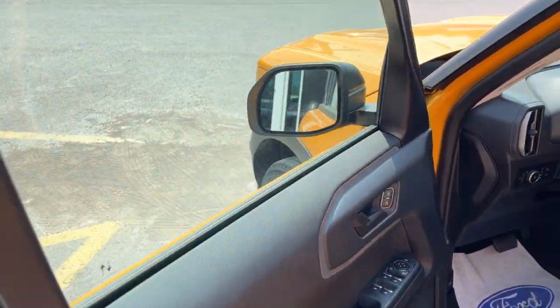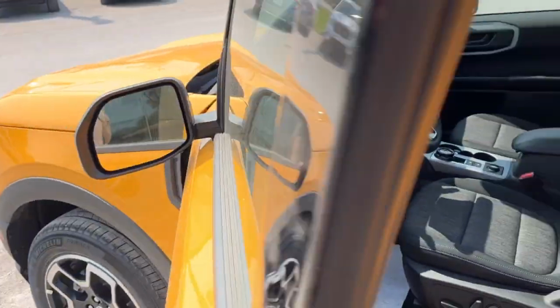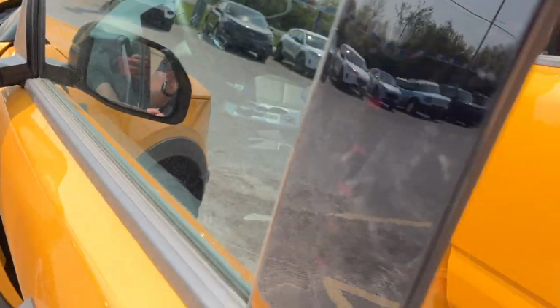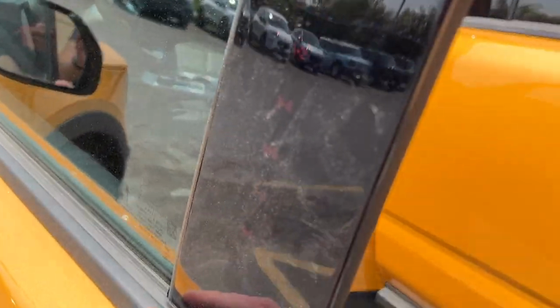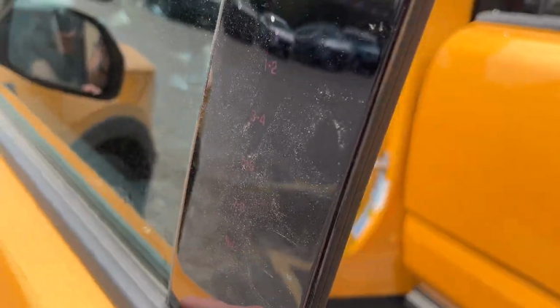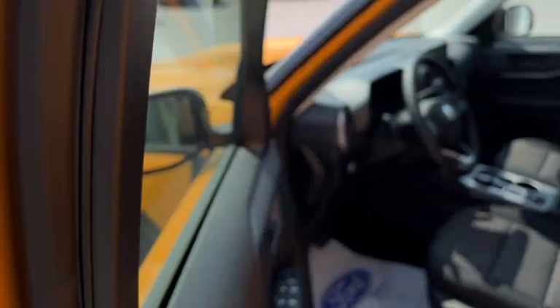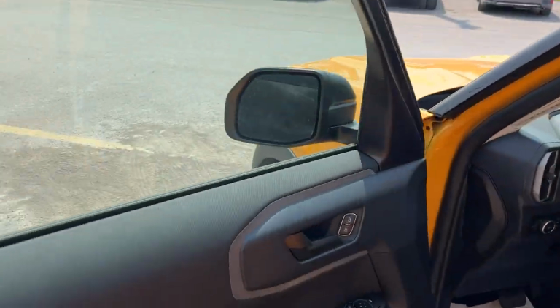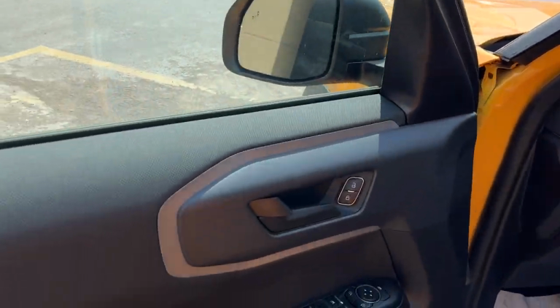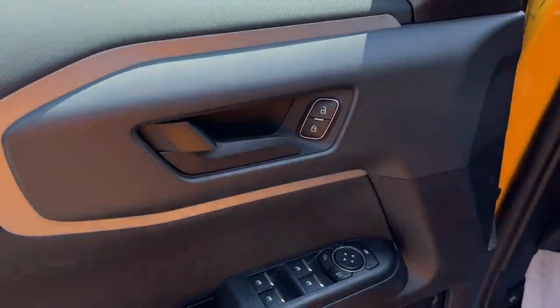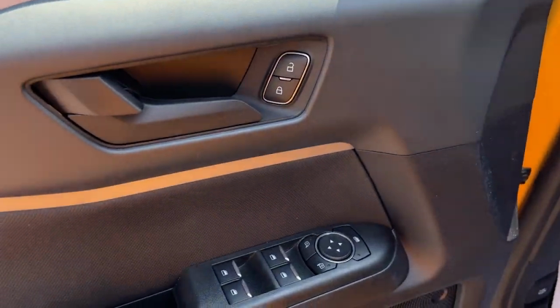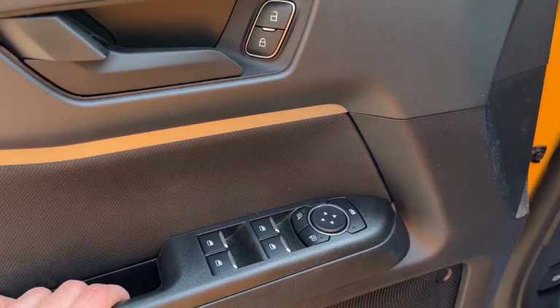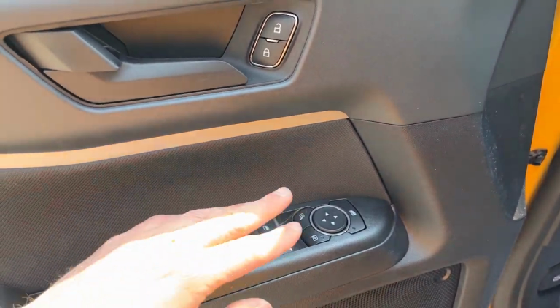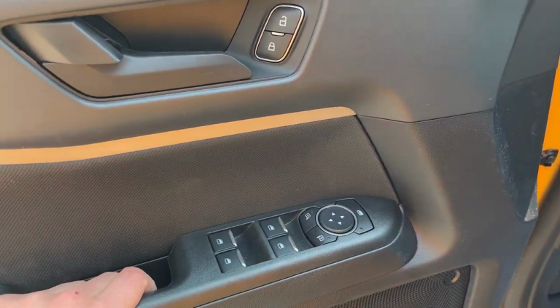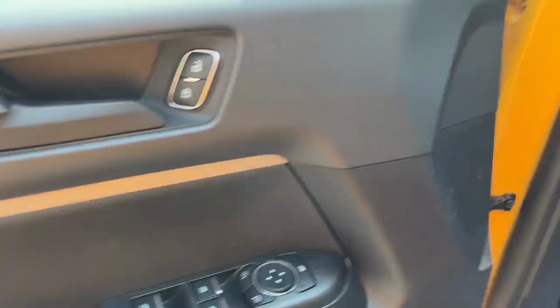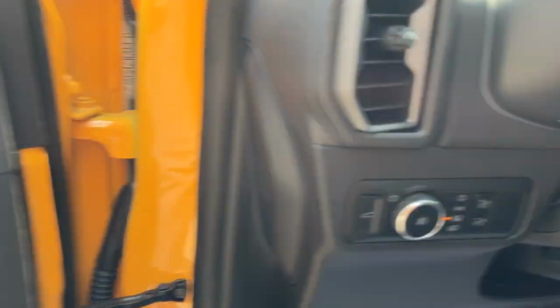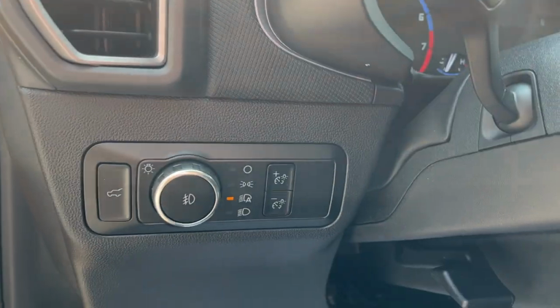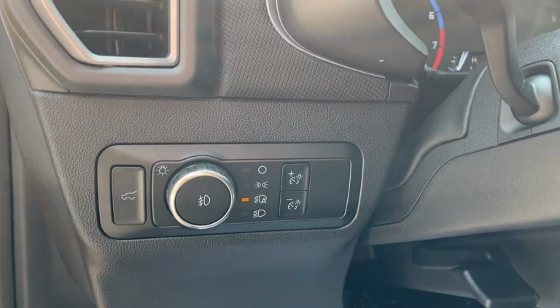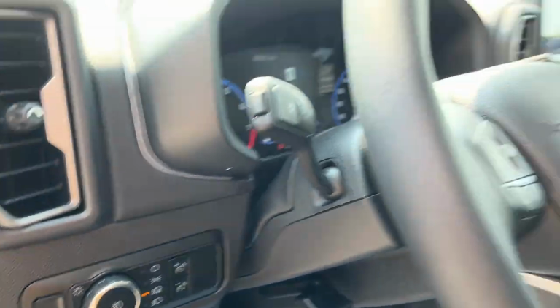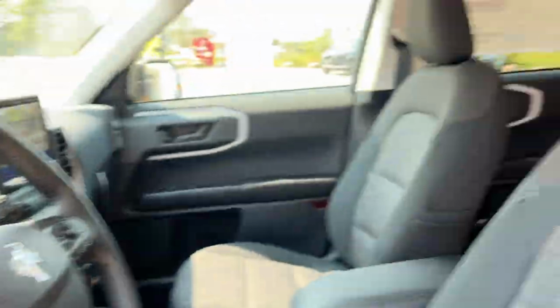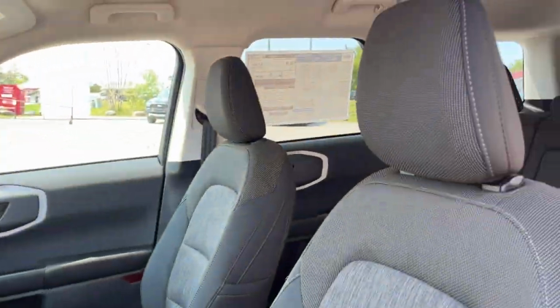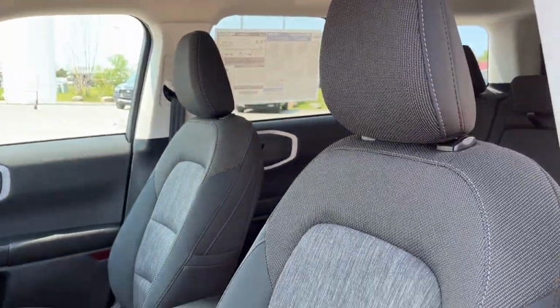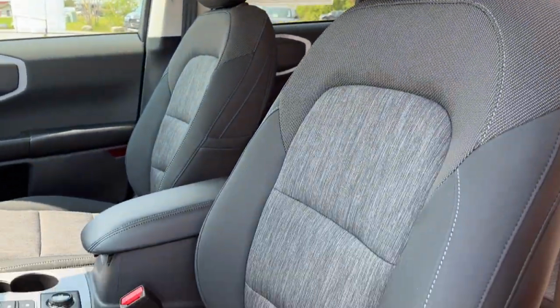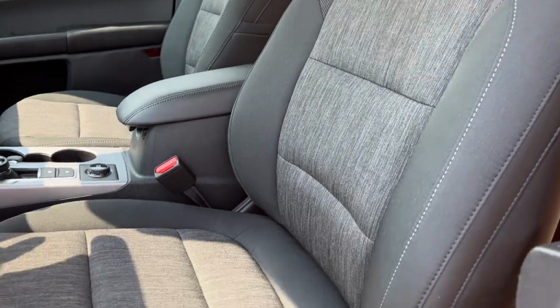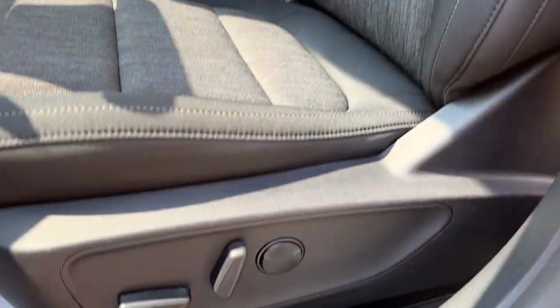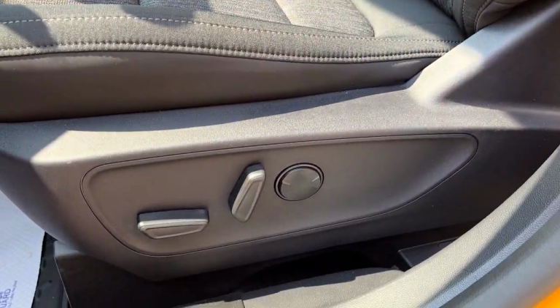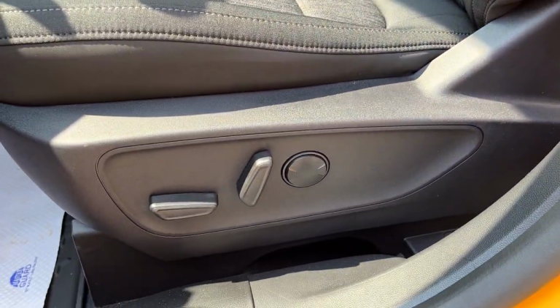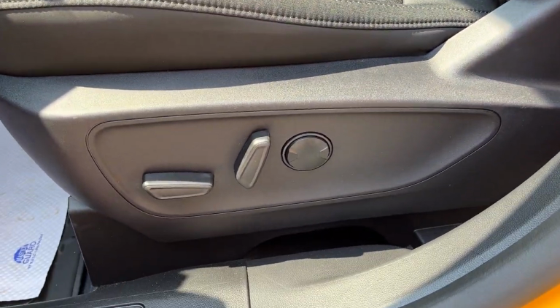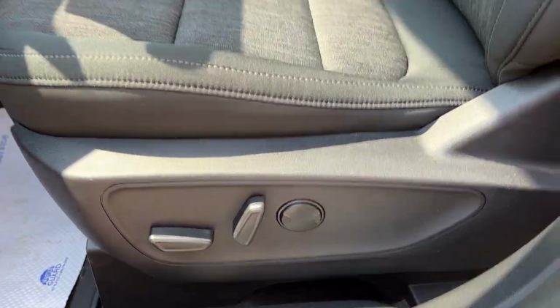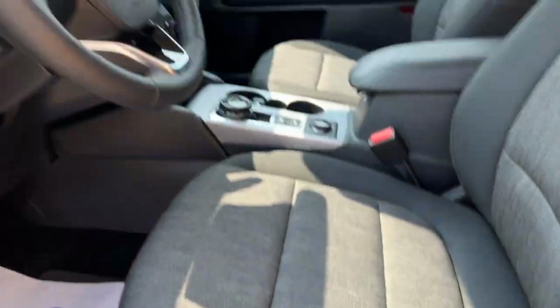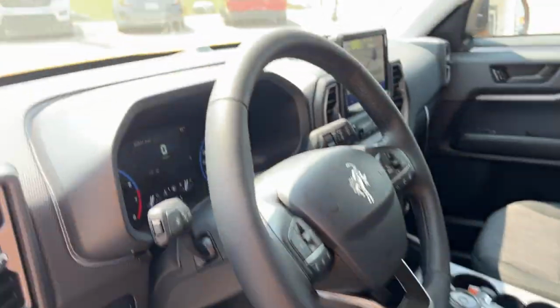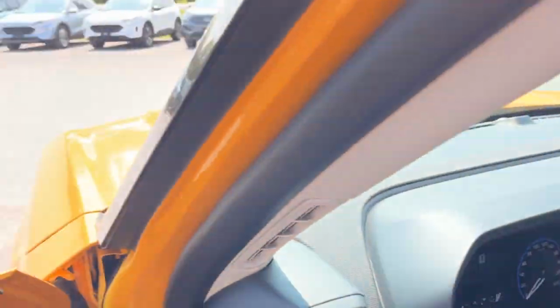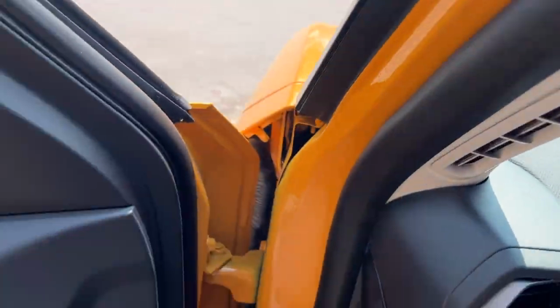This one does have keyless entry on the door, power windows and locks, power glass adjustable mirrors, and automatic headlights. Up front are really nice comfortable seats, and it is a power driver's seat with lumbar support.